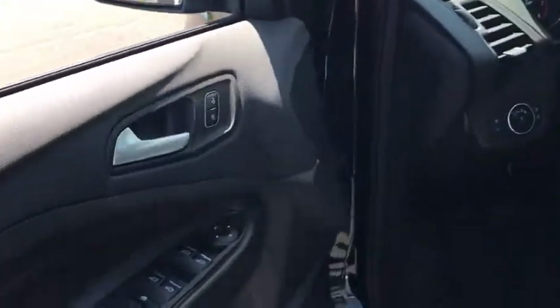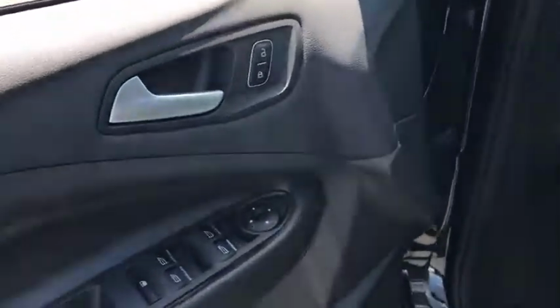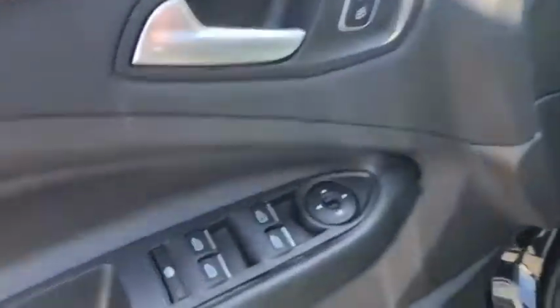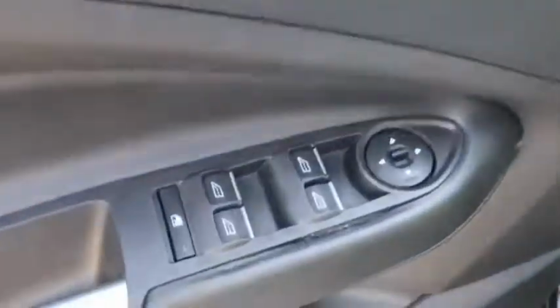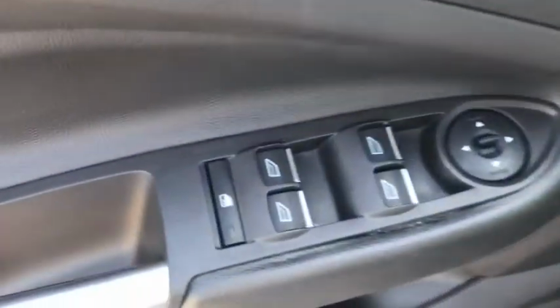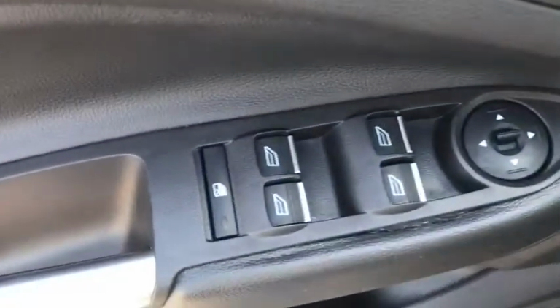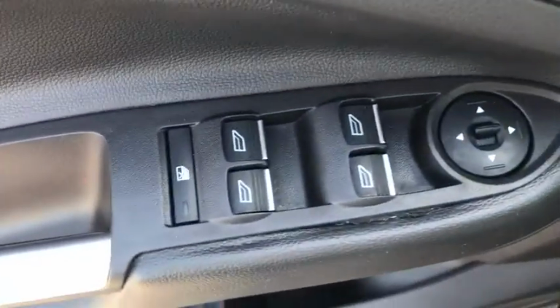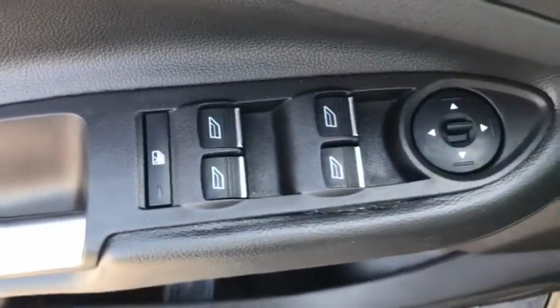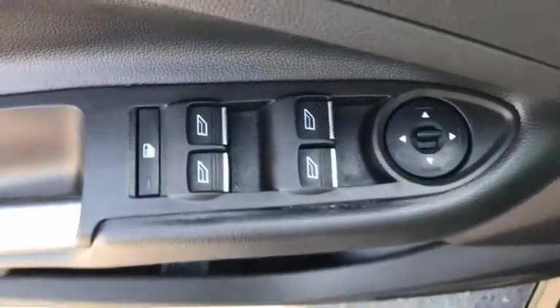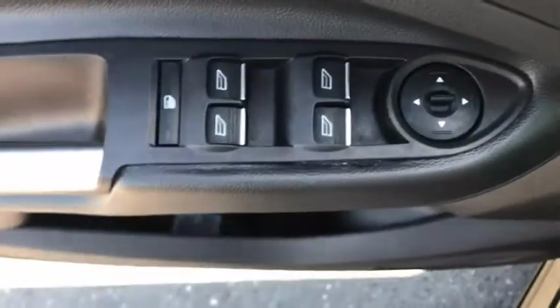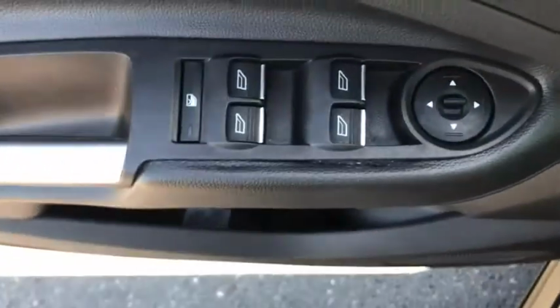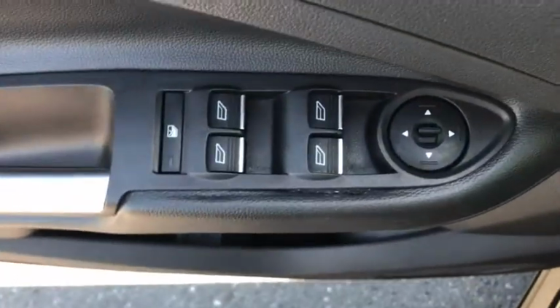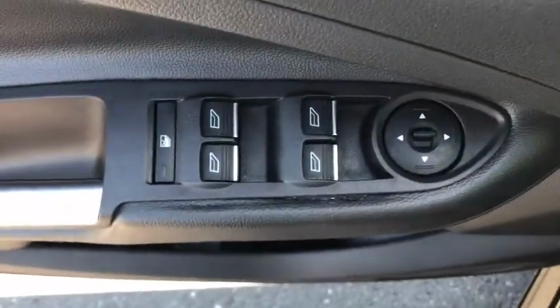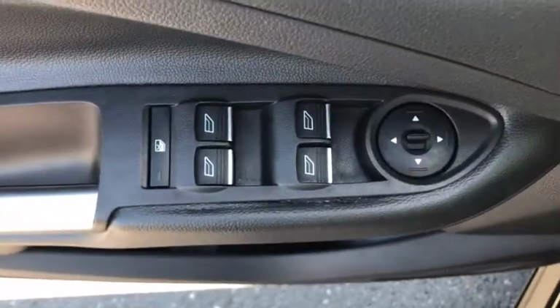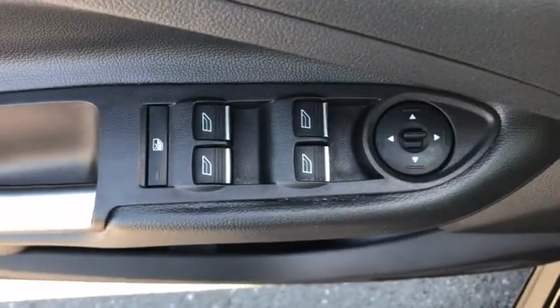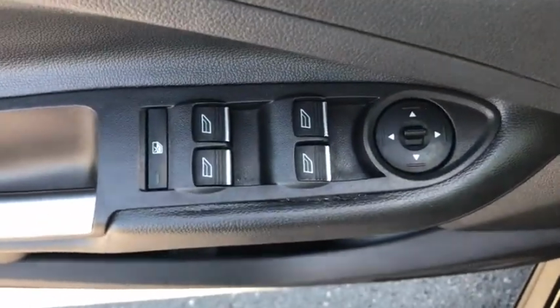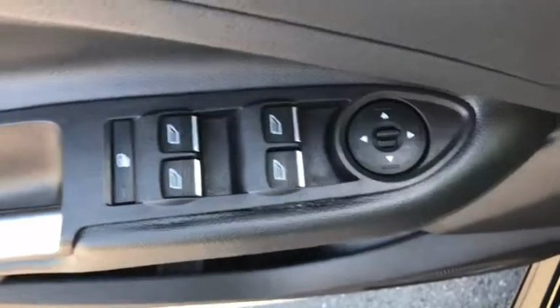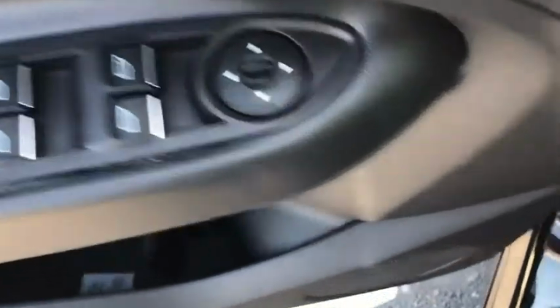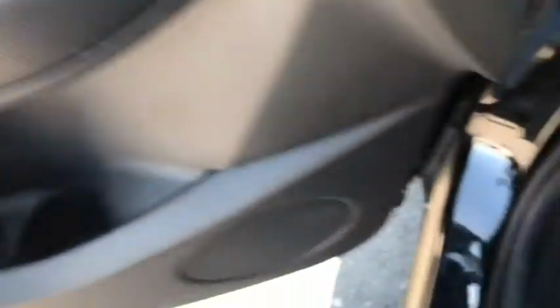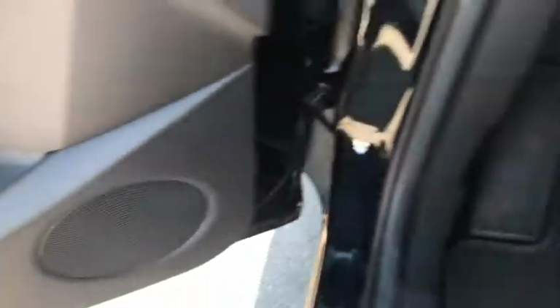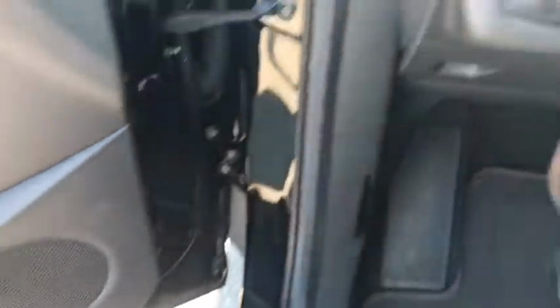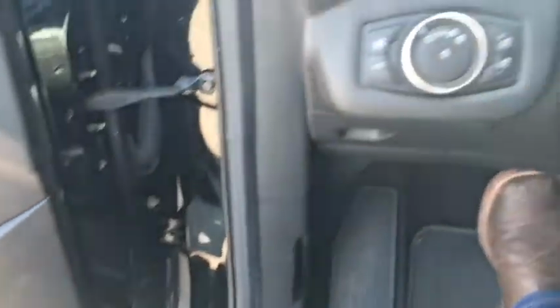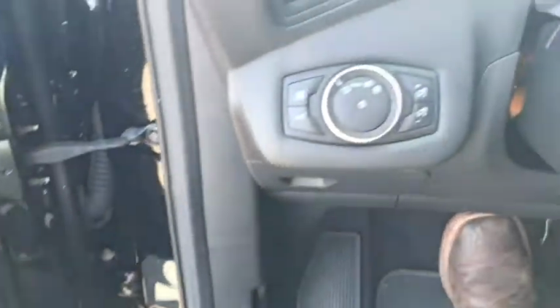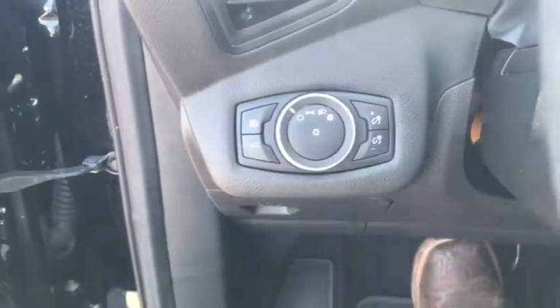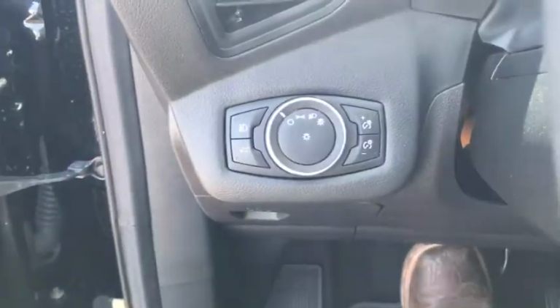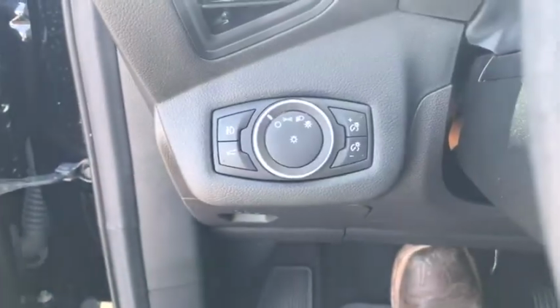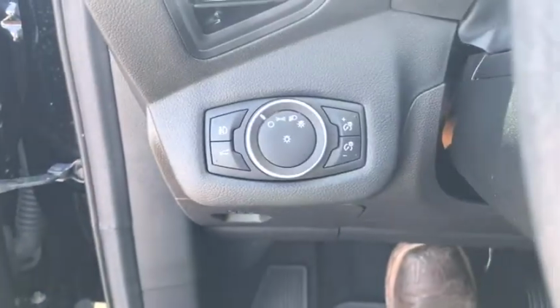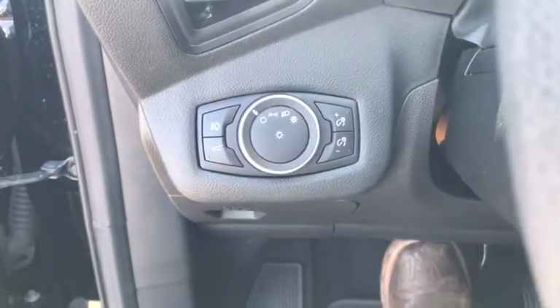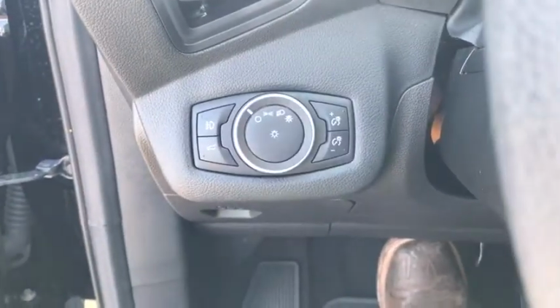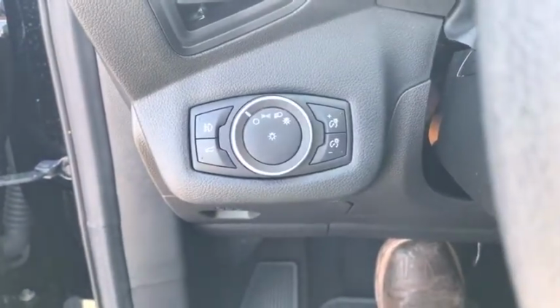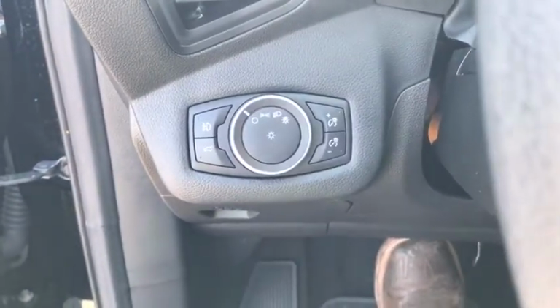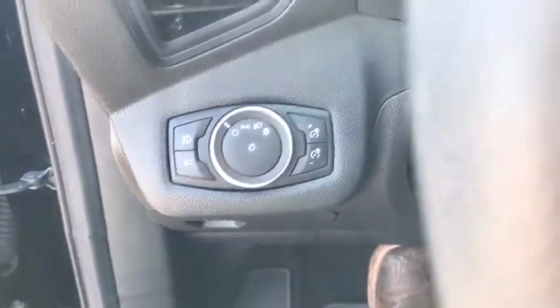Trip computer, panic alarm, brake assist, overhead console, tachometer, remote keyless entry, front reading lamp, rear window wiper.